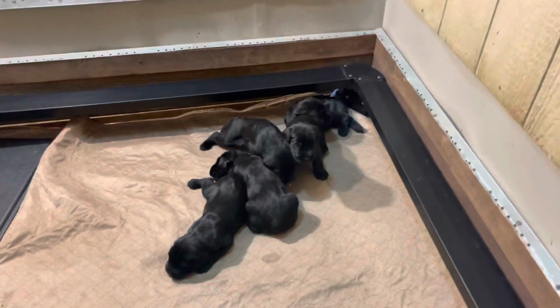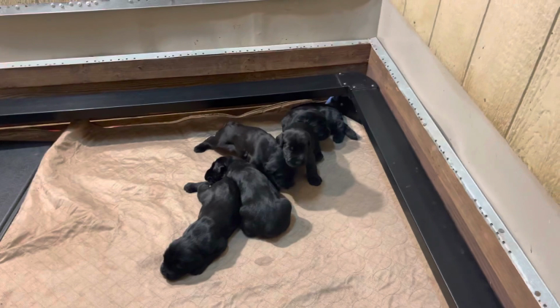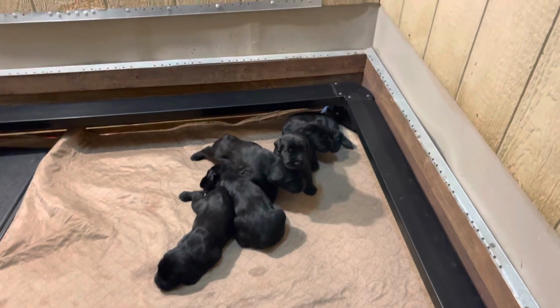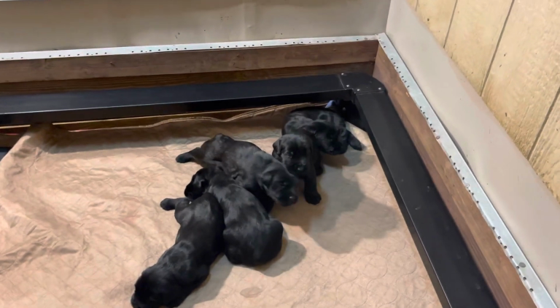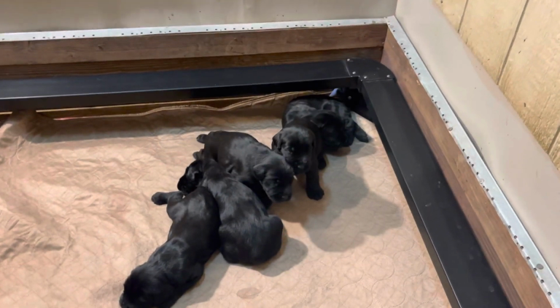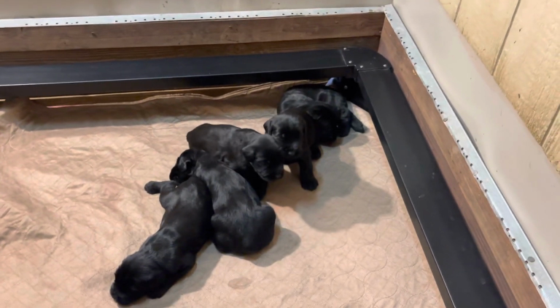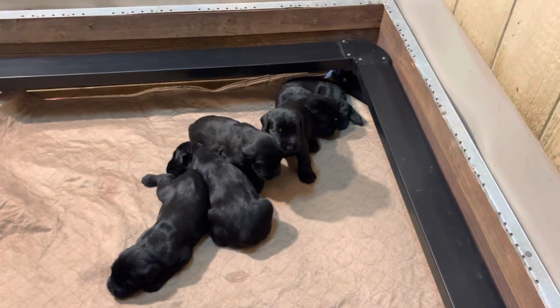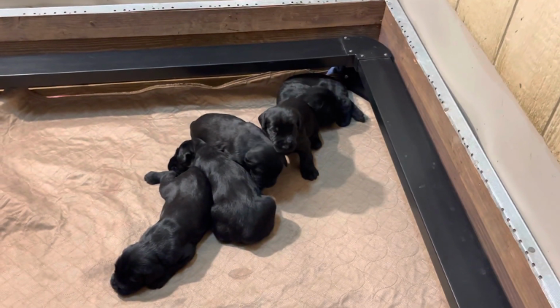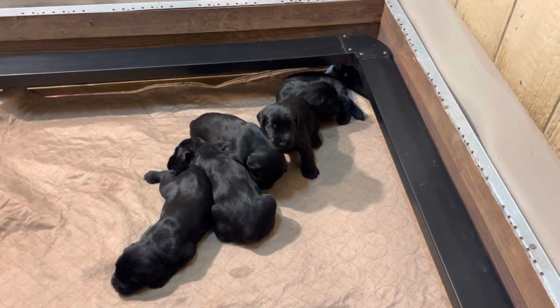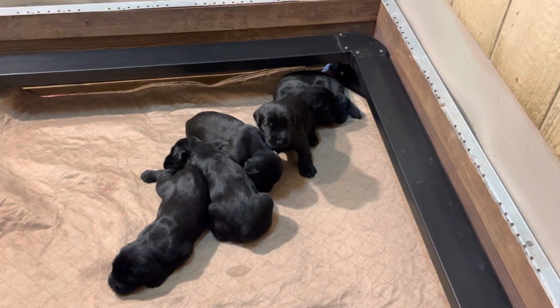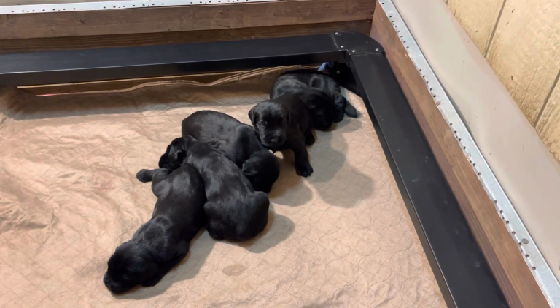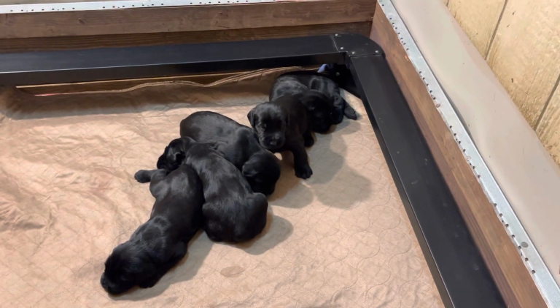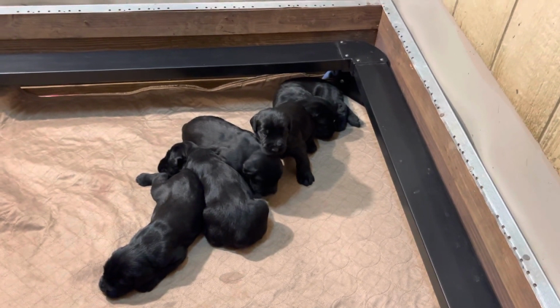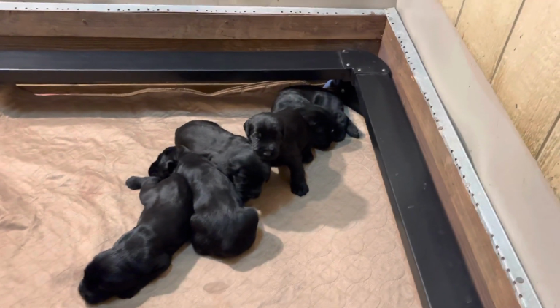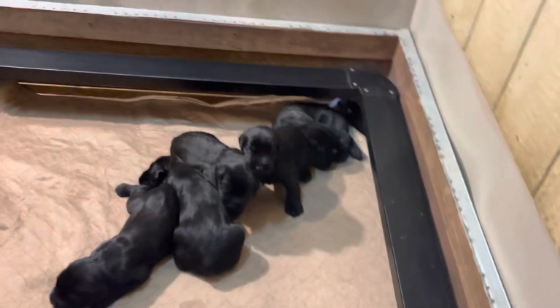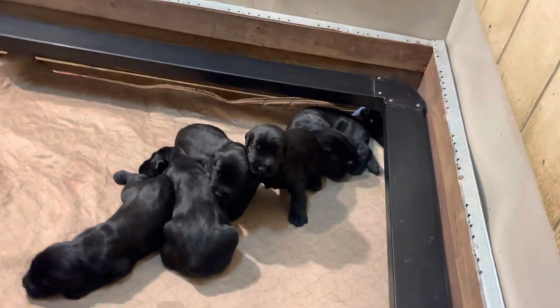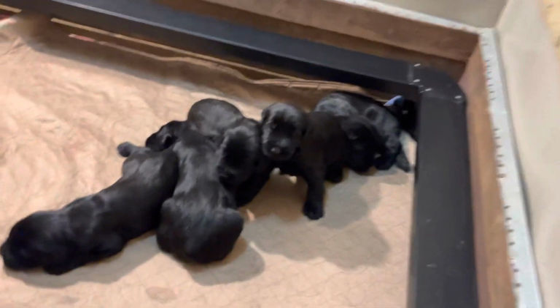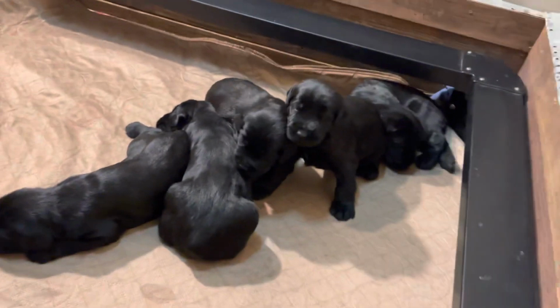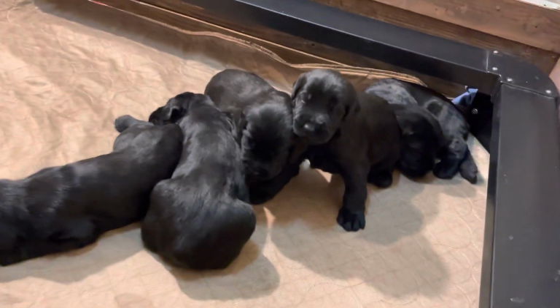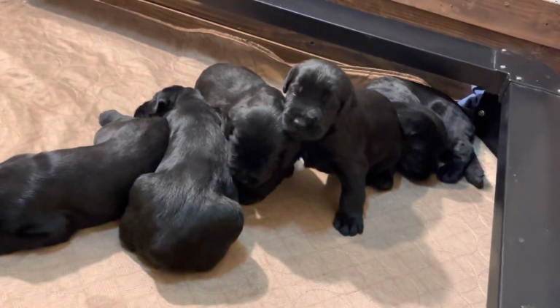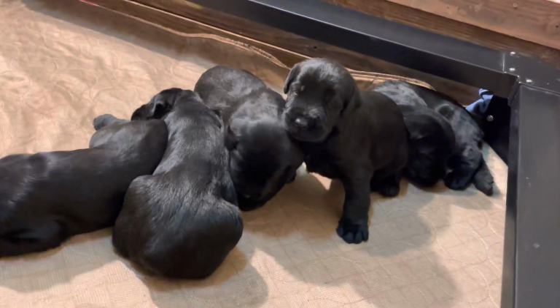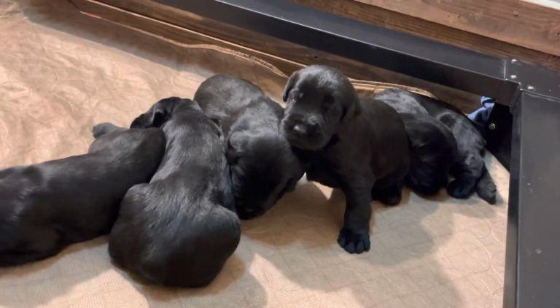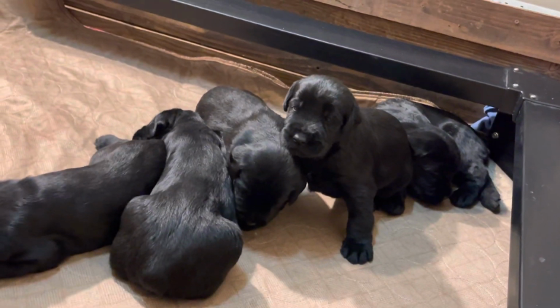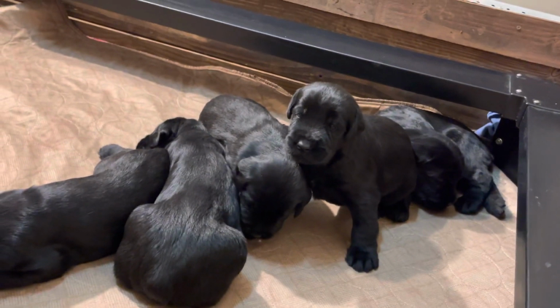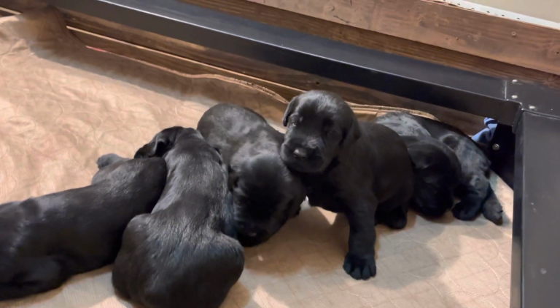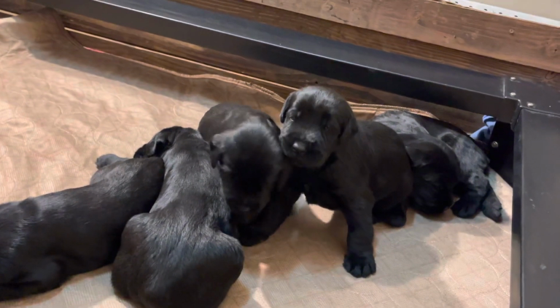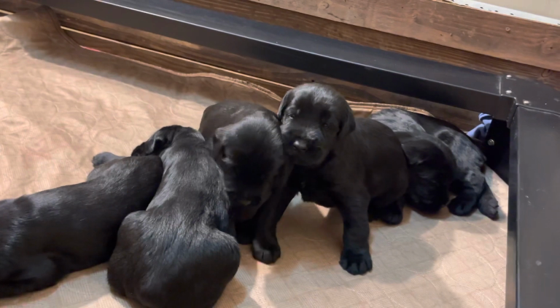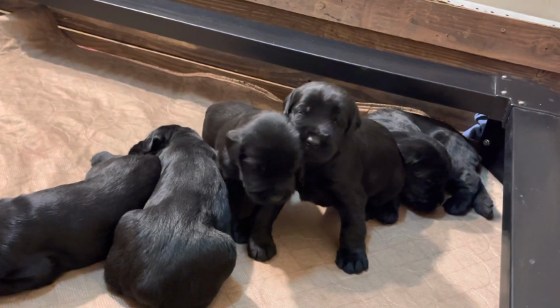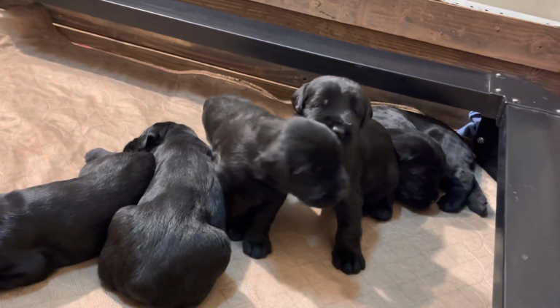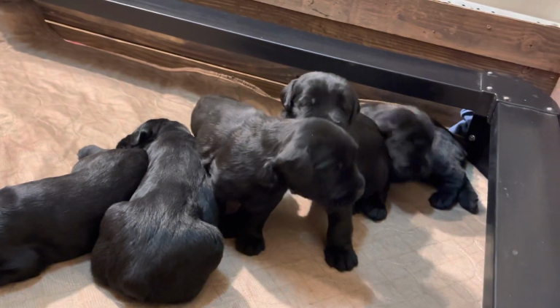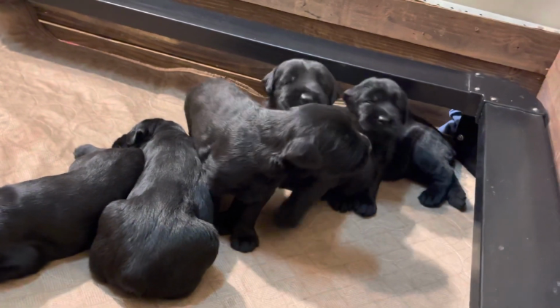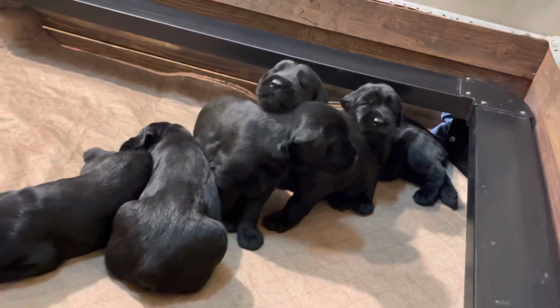That's what they call a puppy pile right there — just piled up and enjoying life. It's cold outside but not here at the puppy nannies. Hope you guys enjoyed that. Protection Dog Cells — check out our website, like and subscribe.